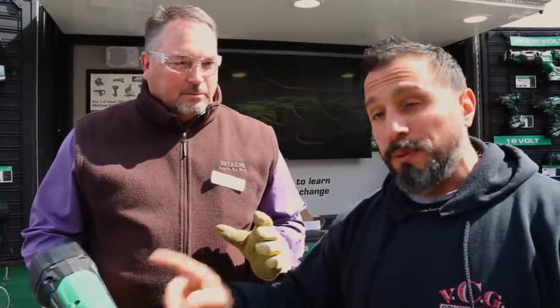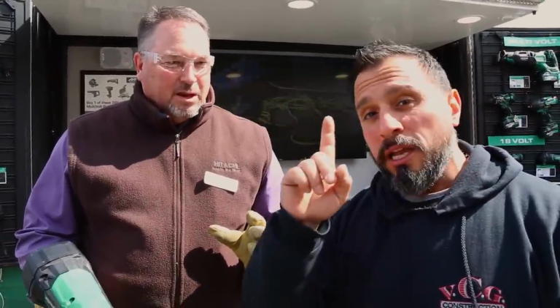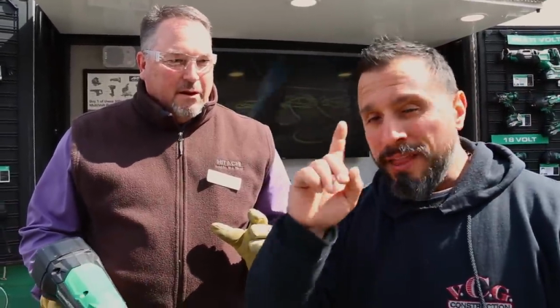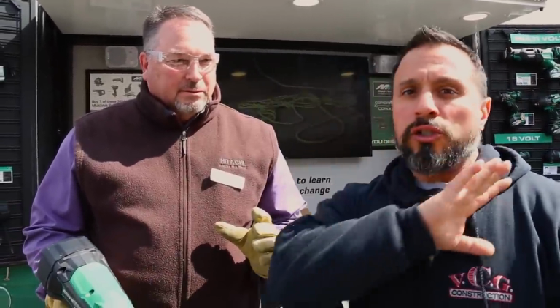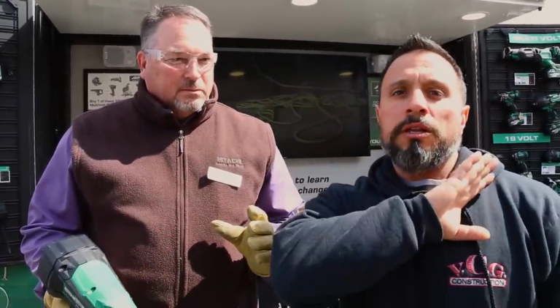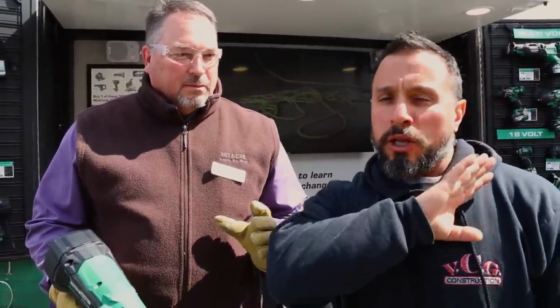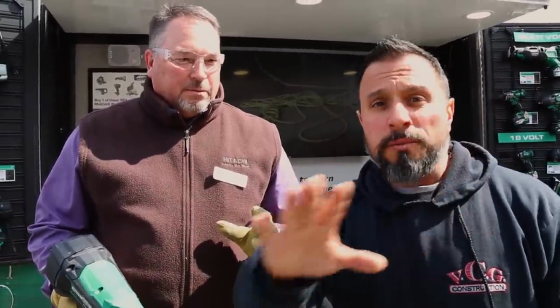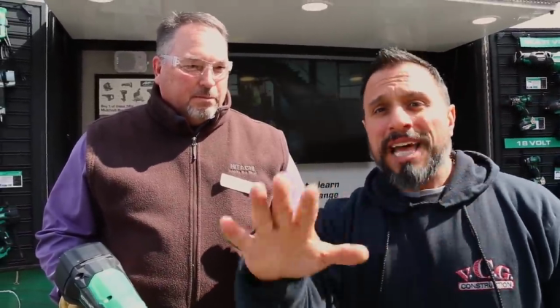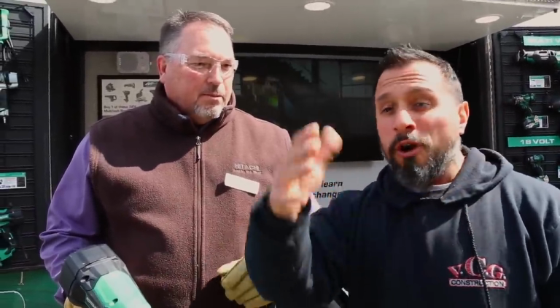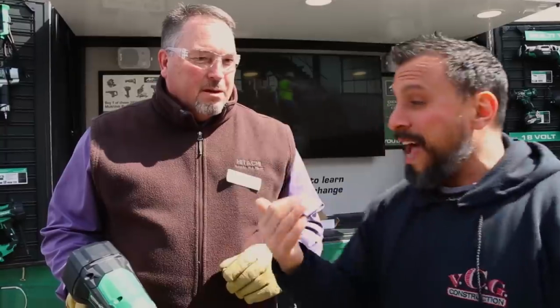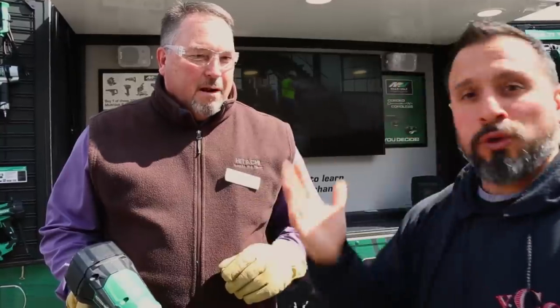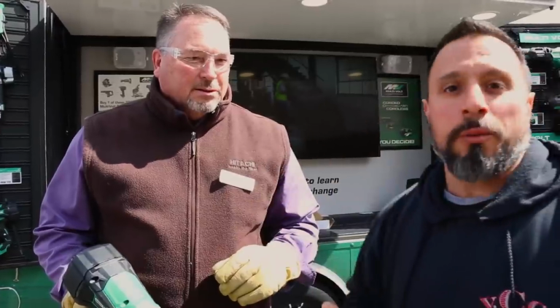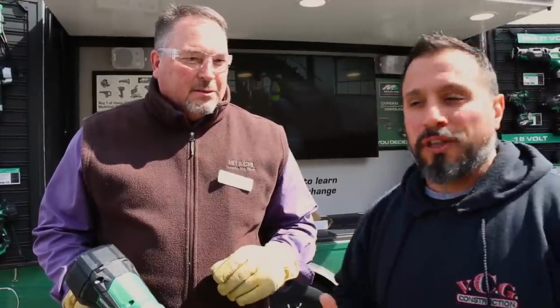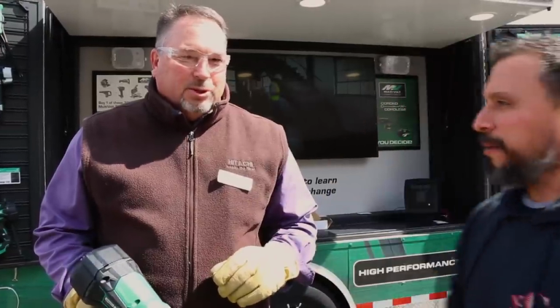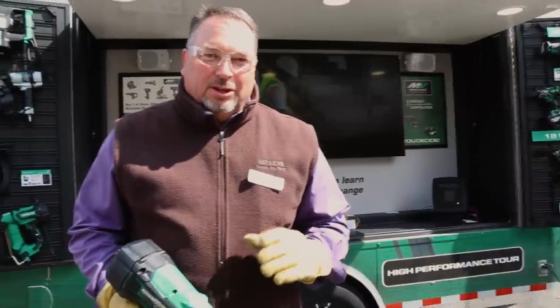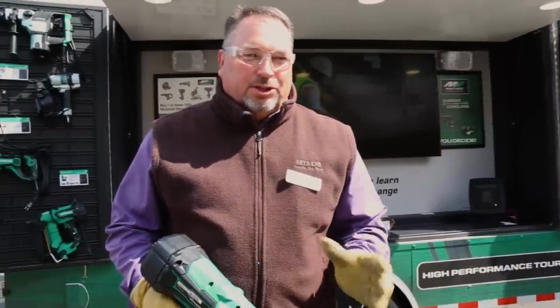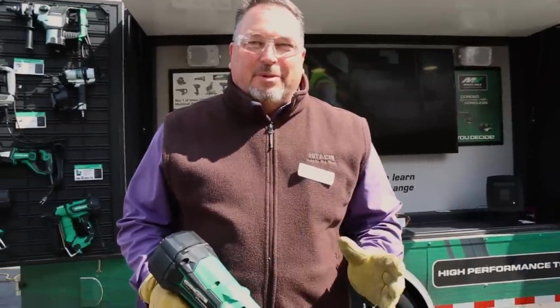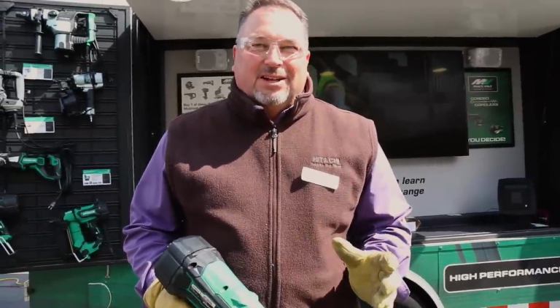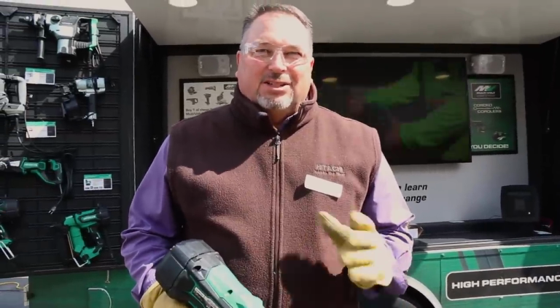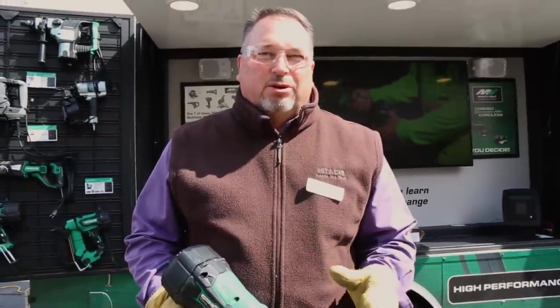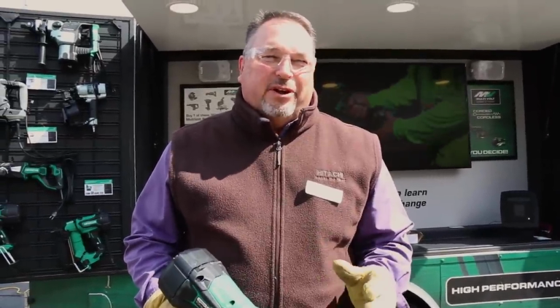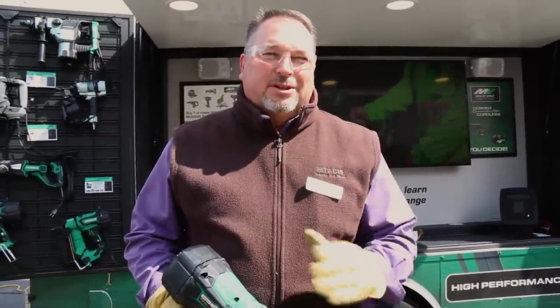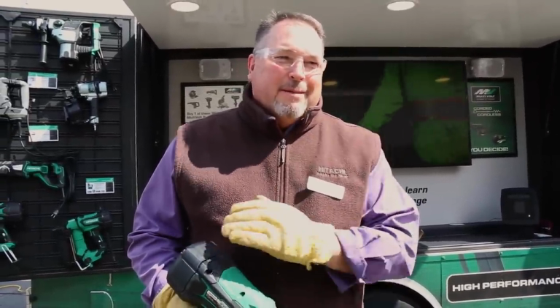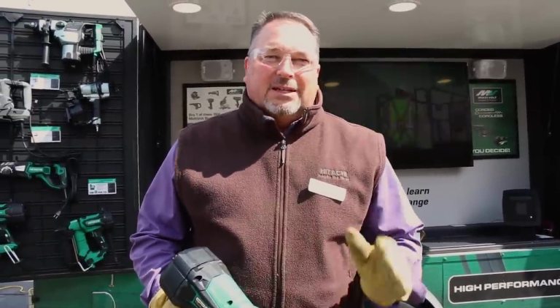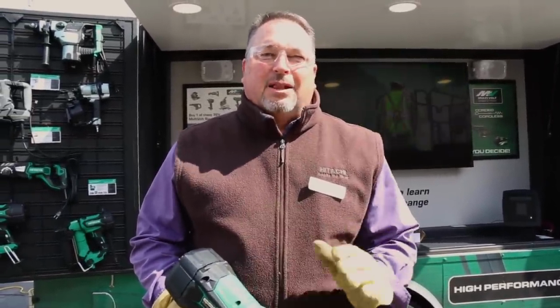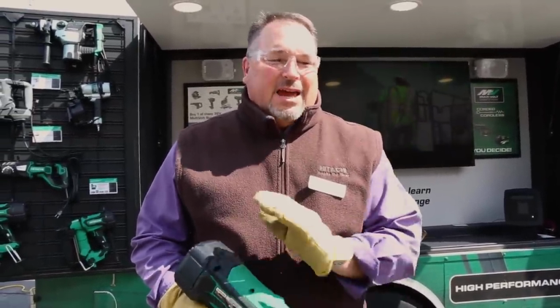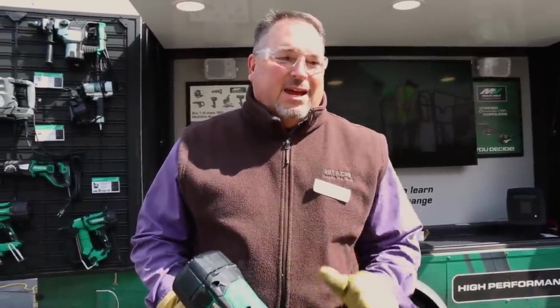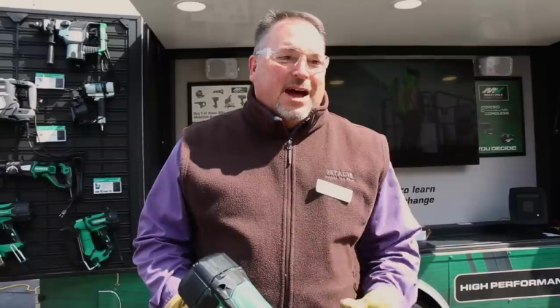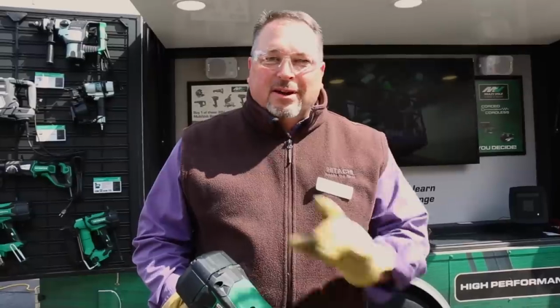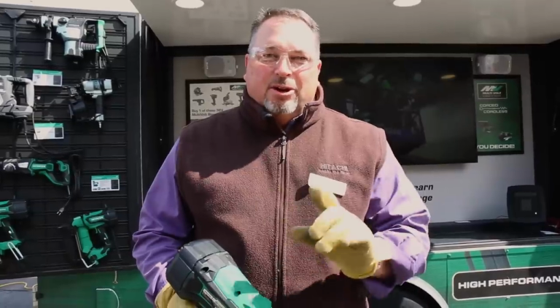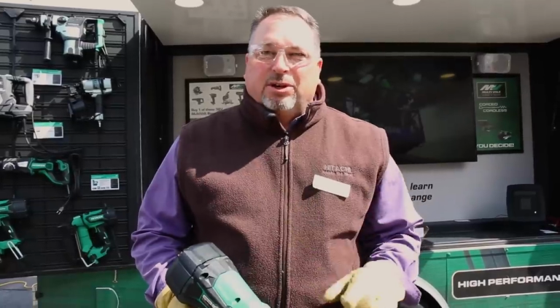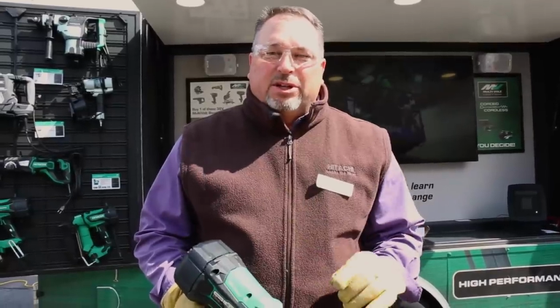Everybody loves Hitachi, now Metabo HPT nailers — you love them, you've been asking for them, and now Dave's going to share them with us today. These are certainly best in class. Our cordless framers are best in class, hands down.